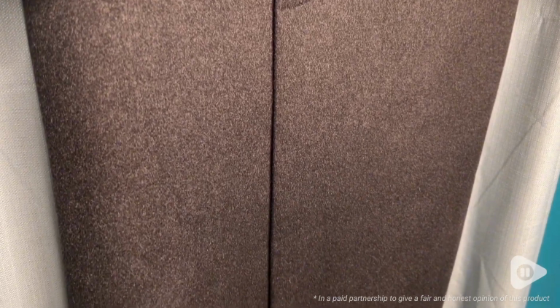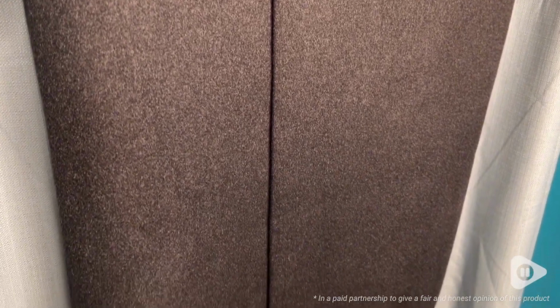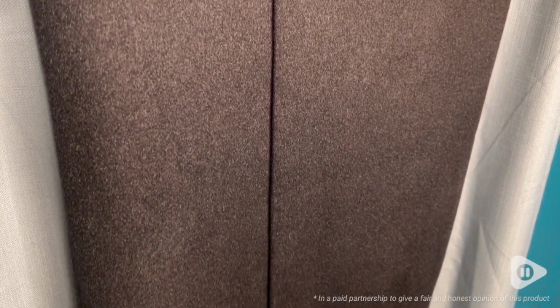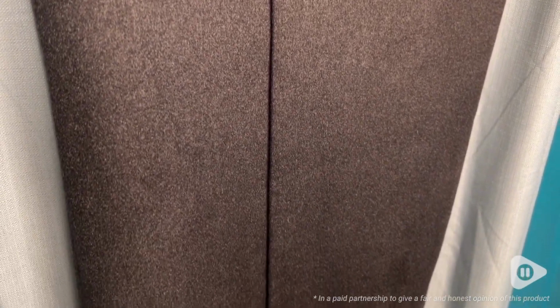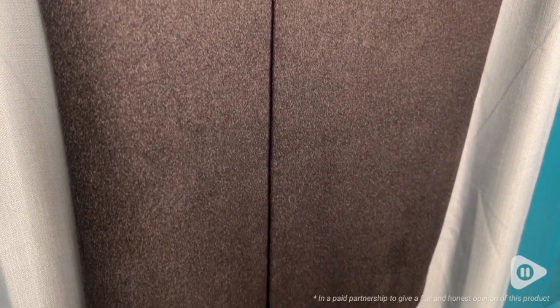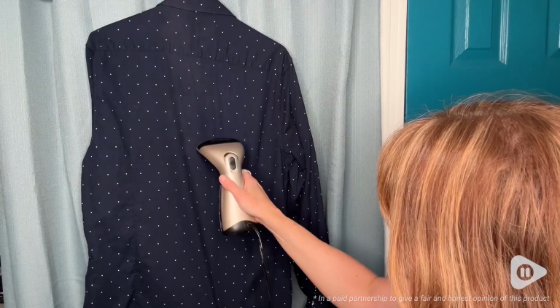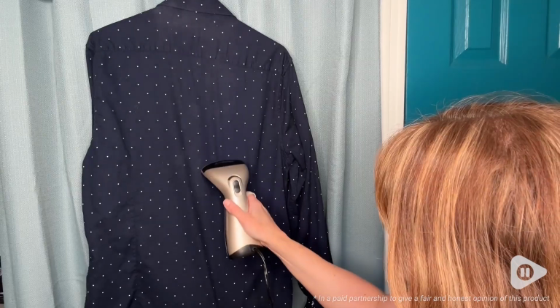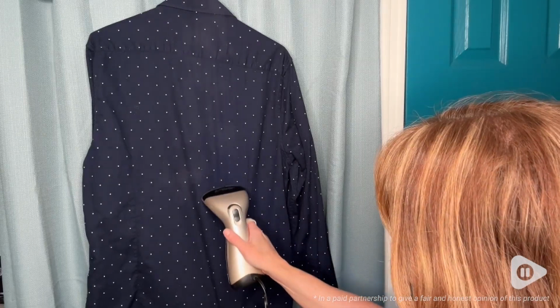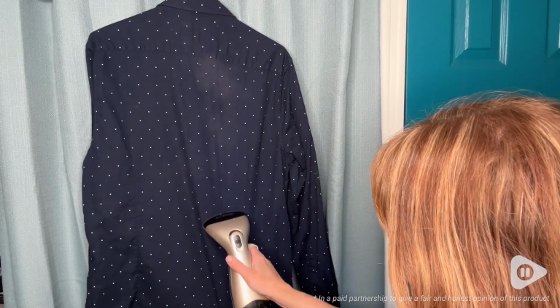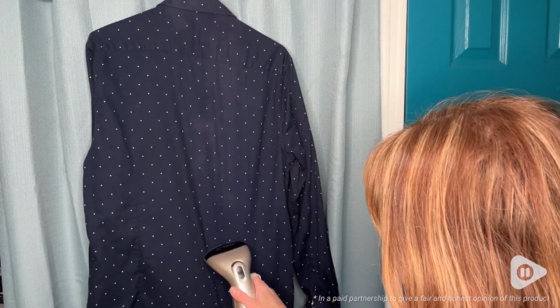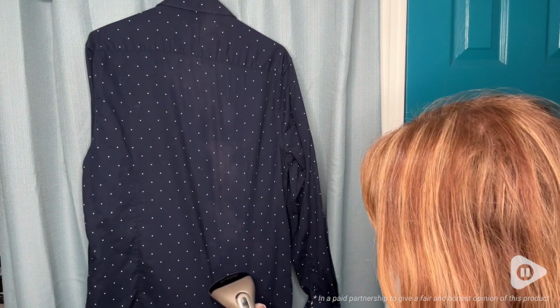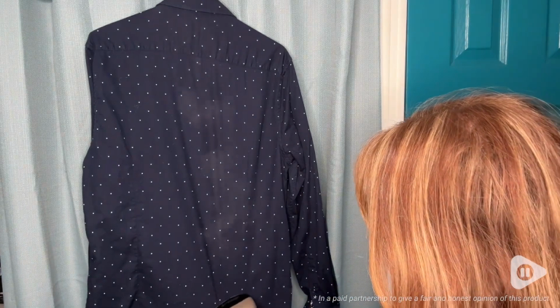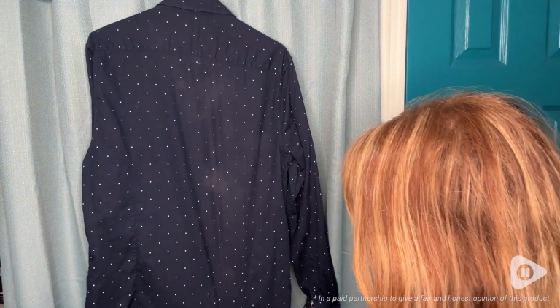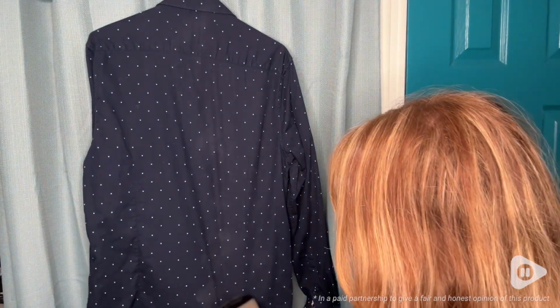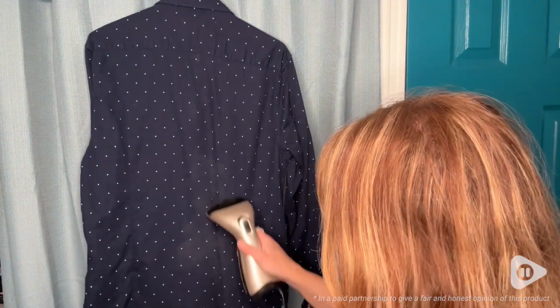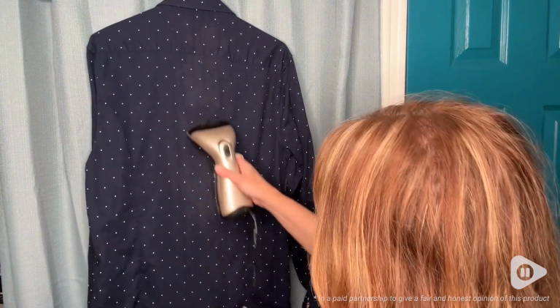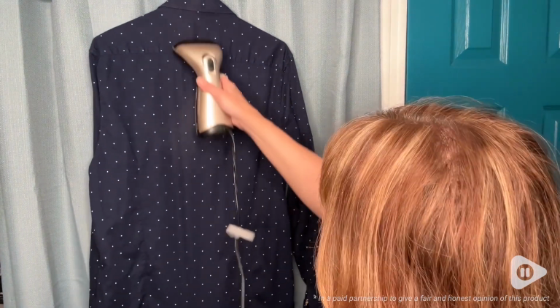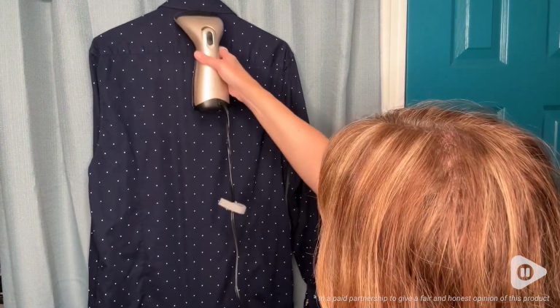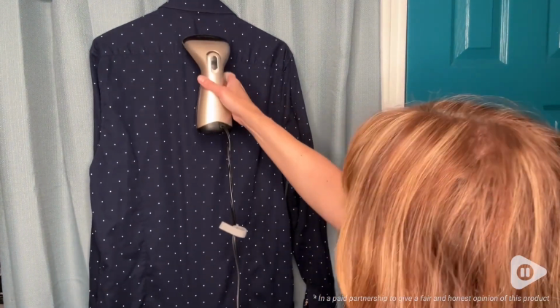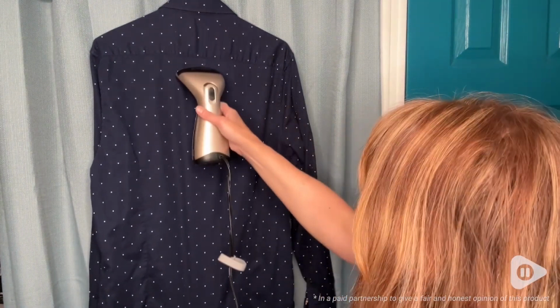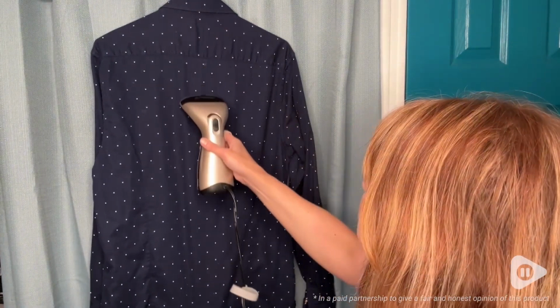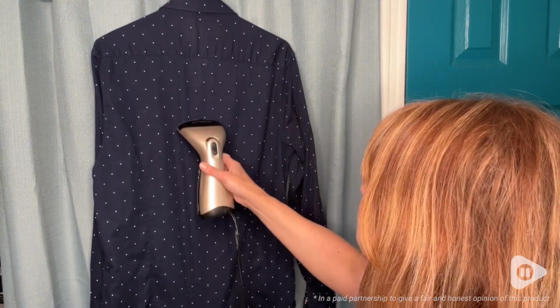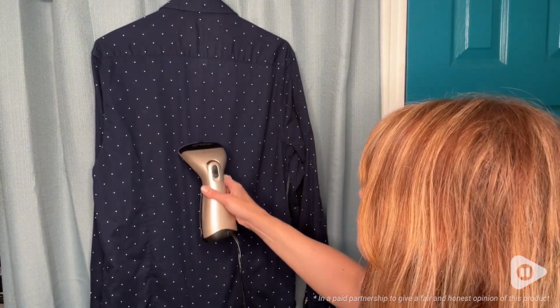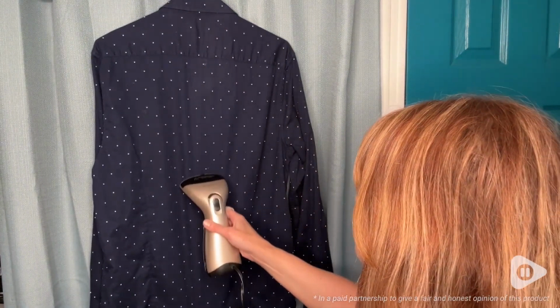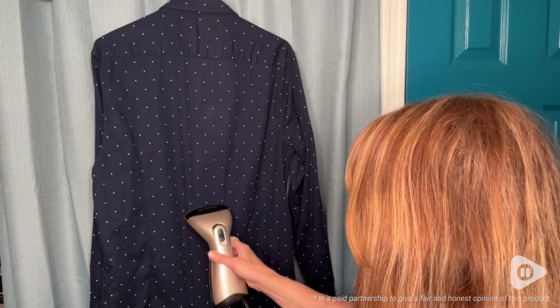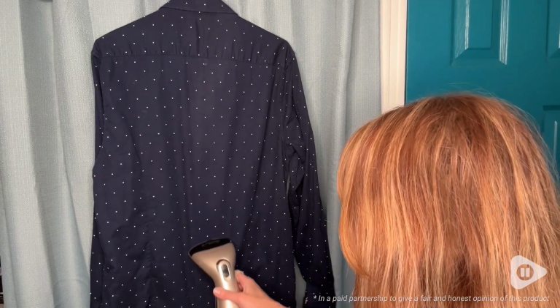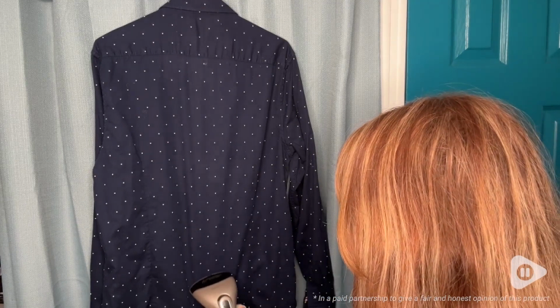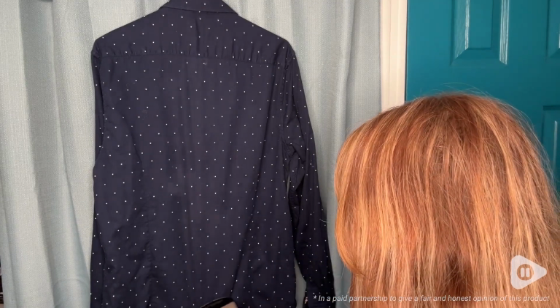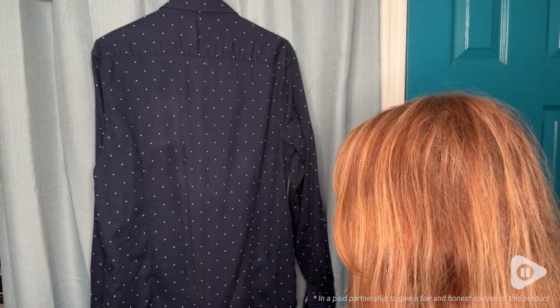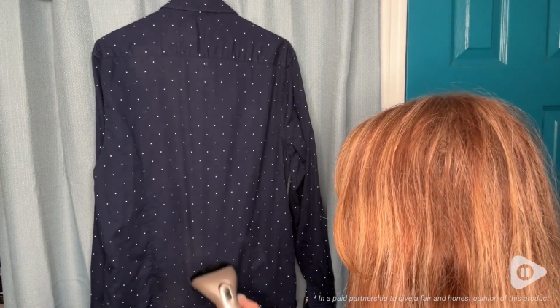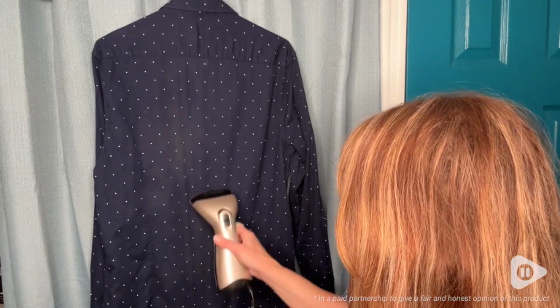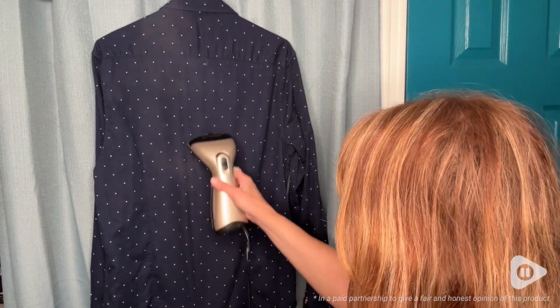I'm new to using a steamer to get rid of wrinkles — usually I iron, but I love the versatility of being able to hang a garment and use the steamer to get the wrinkles out instead of needing to find a flat surface to iron them out.